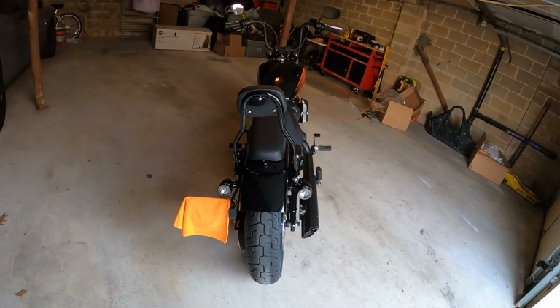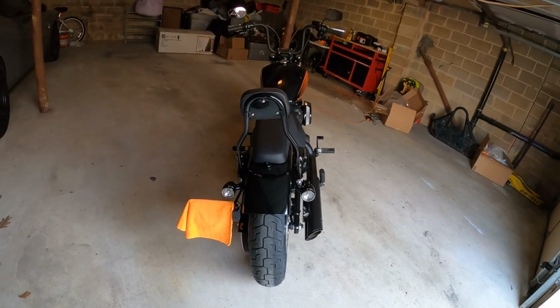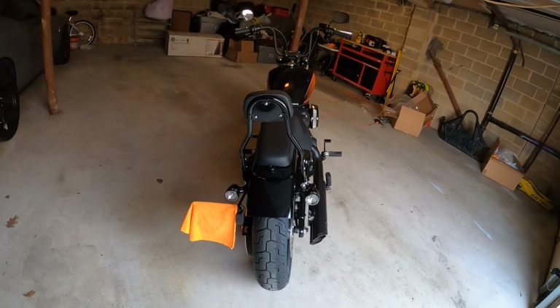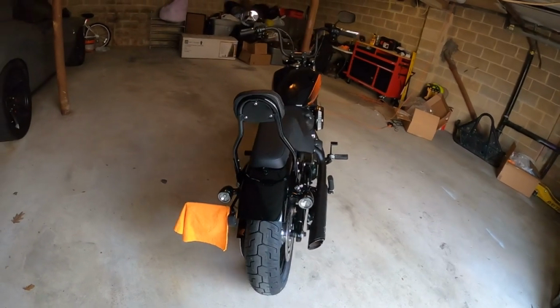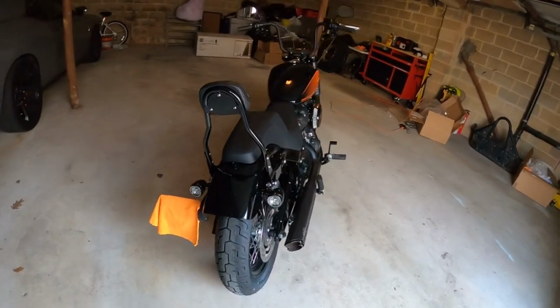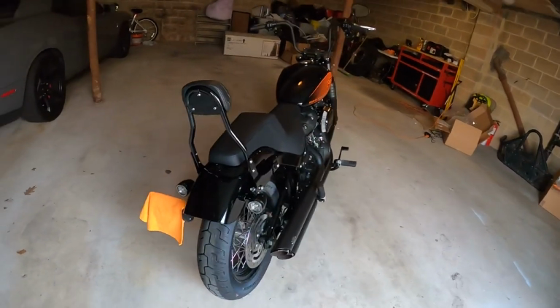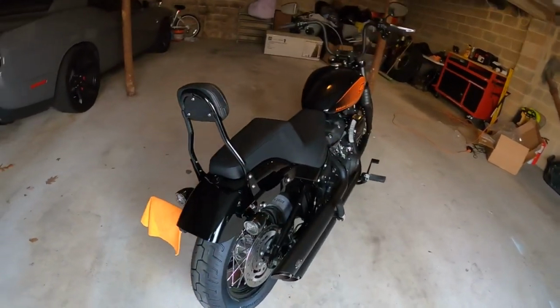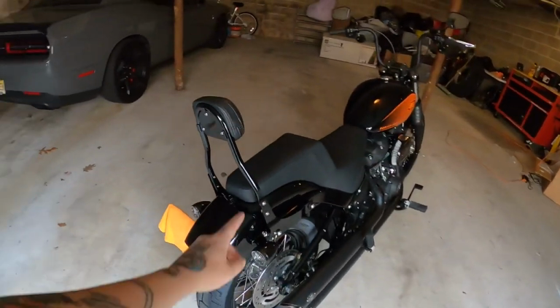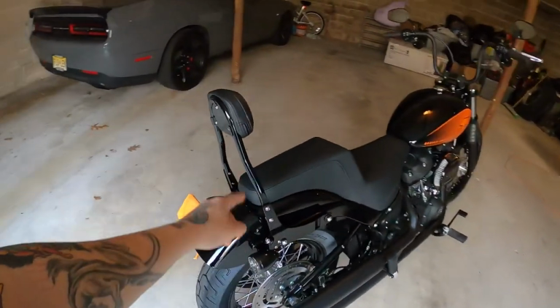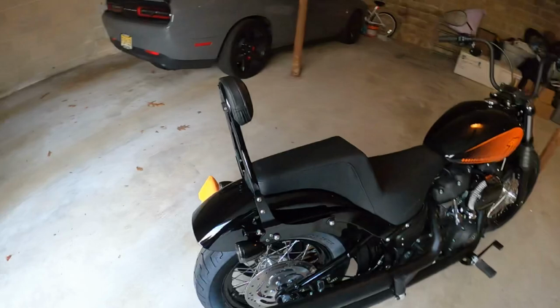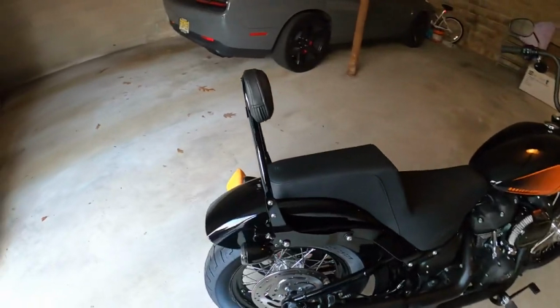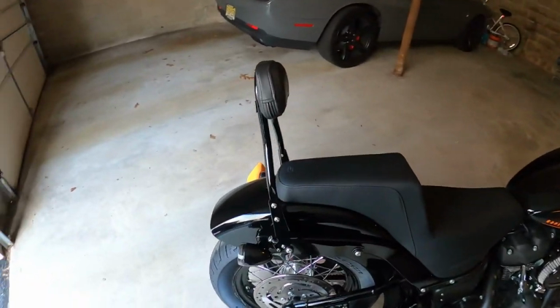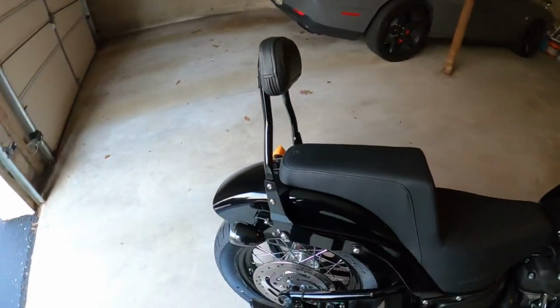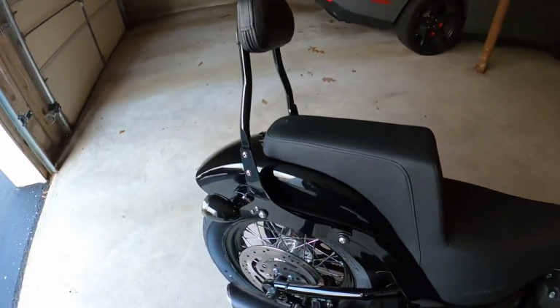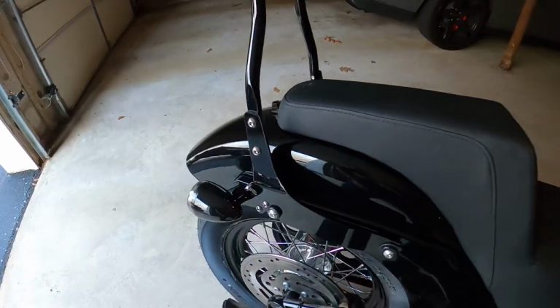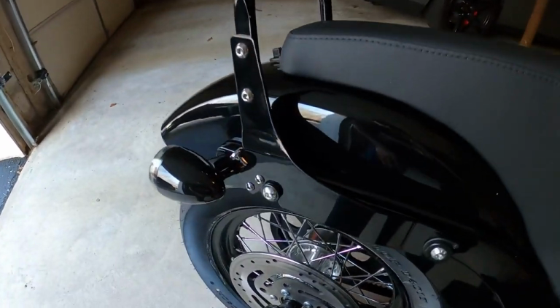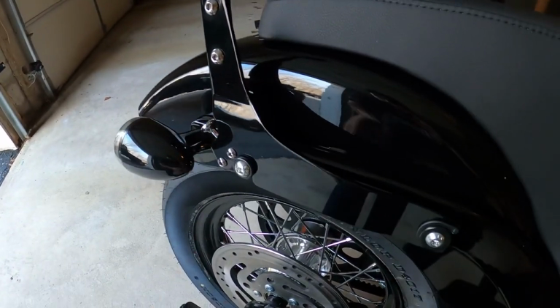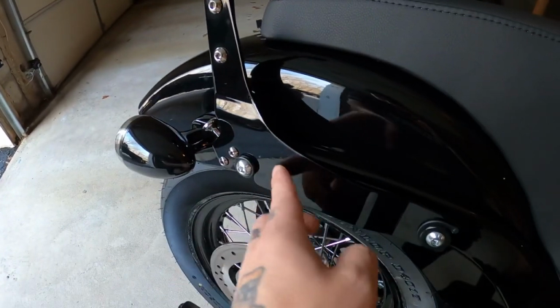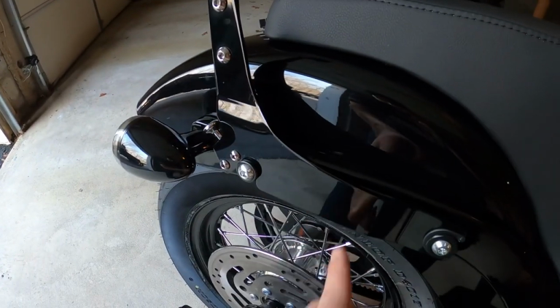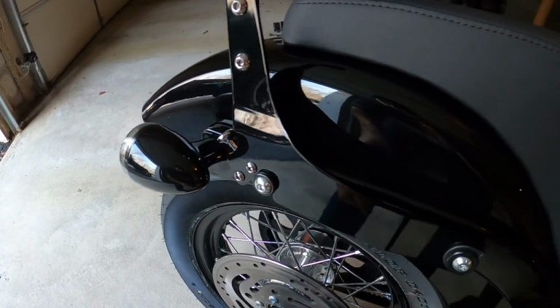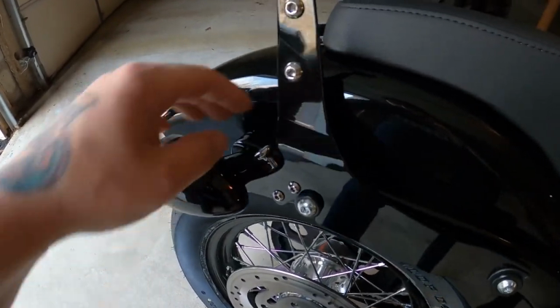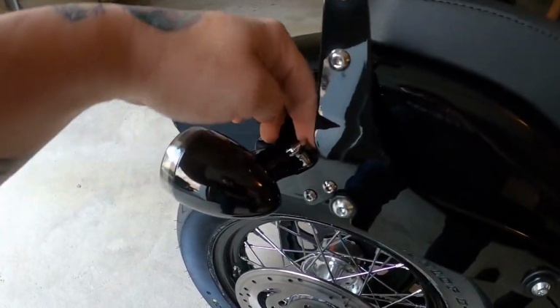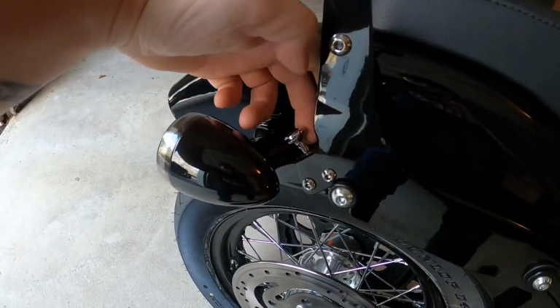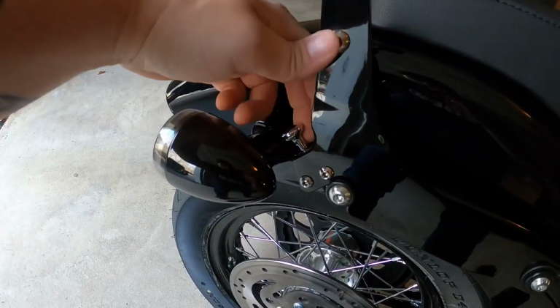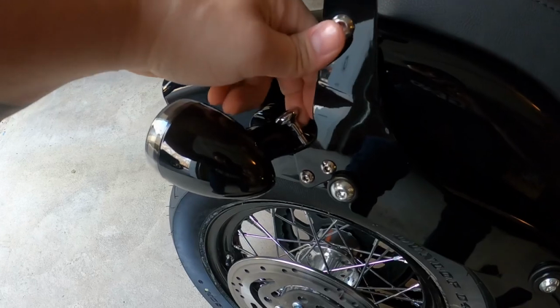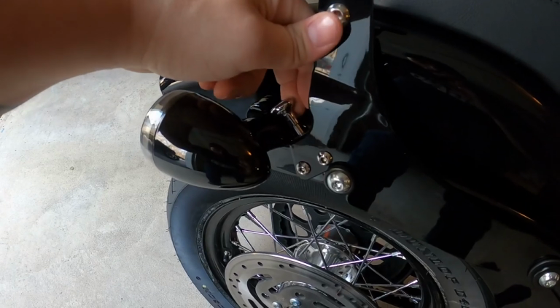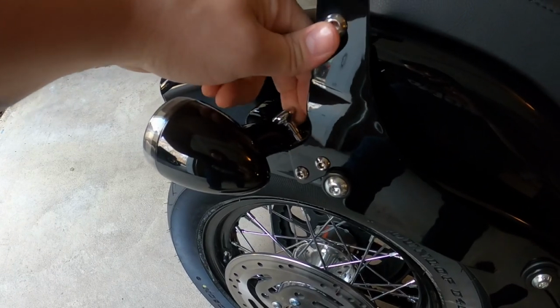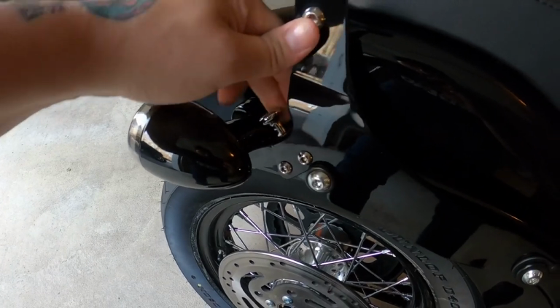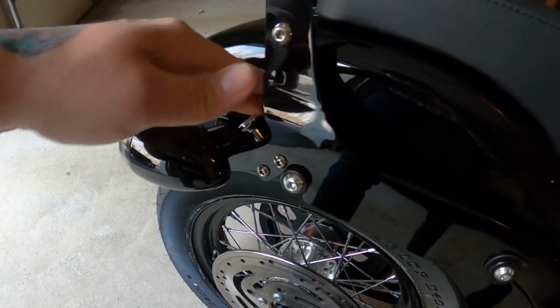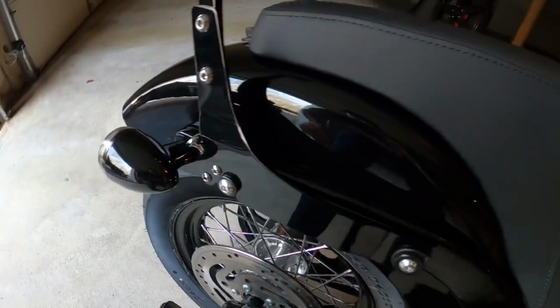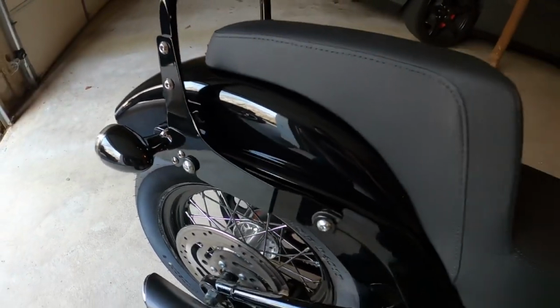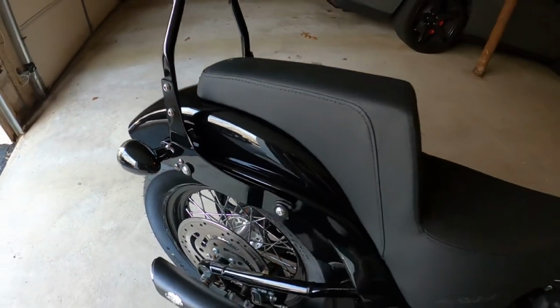This is my 2021 Street Bob. I went with the Cobra sissy bar quick disconnect in gloss black — looks really nice. It's got these pins you pull up on each side and it comes right off, real easy.